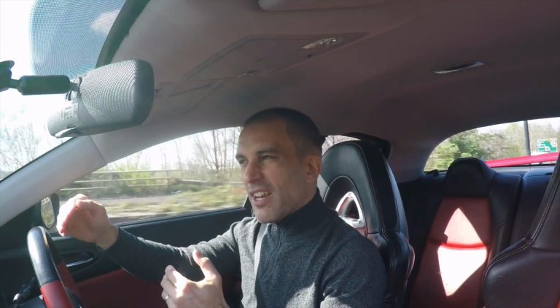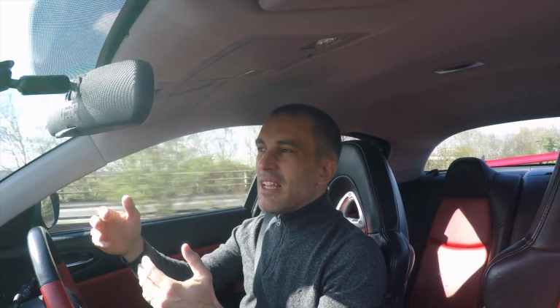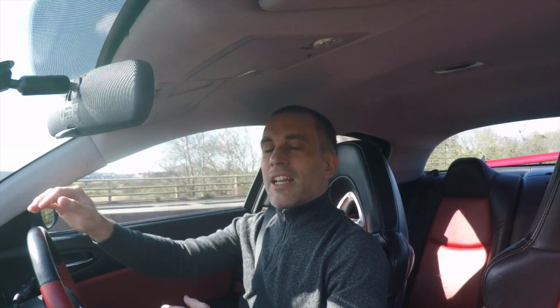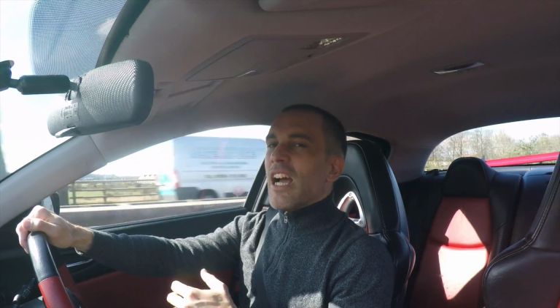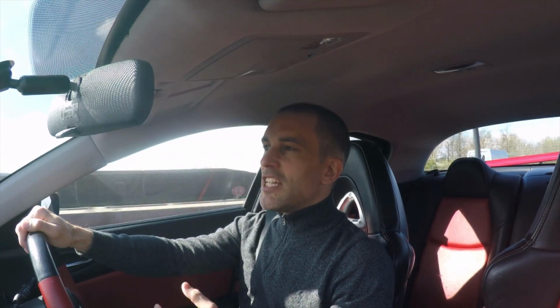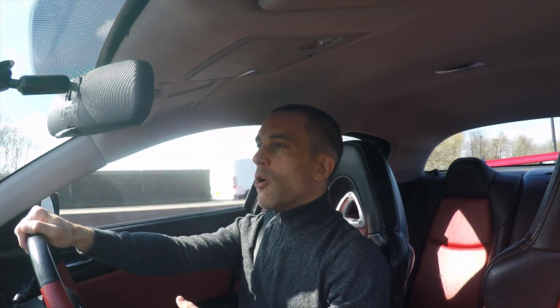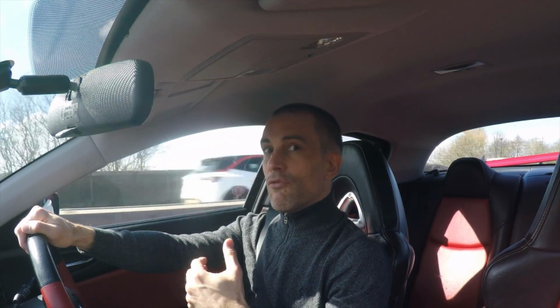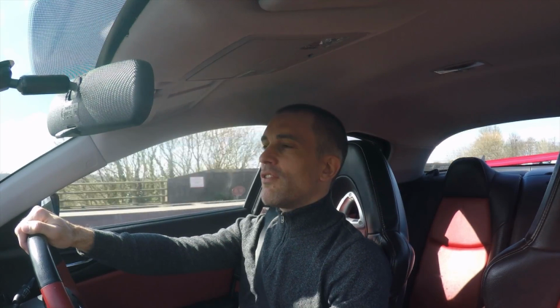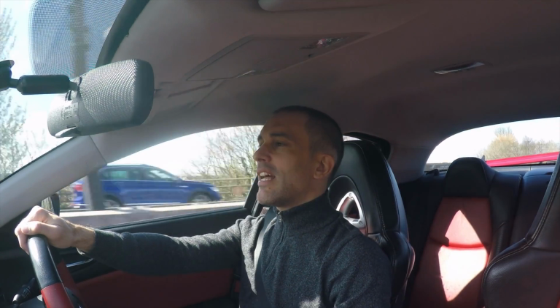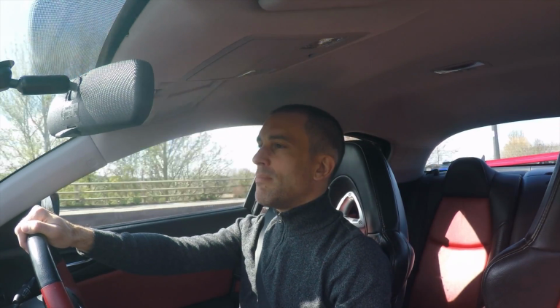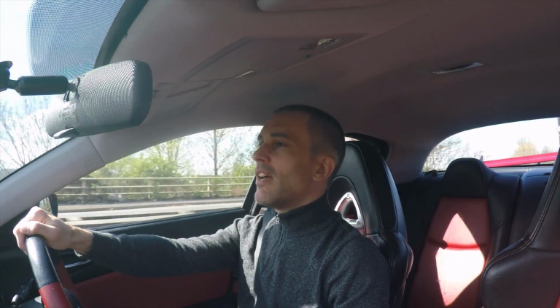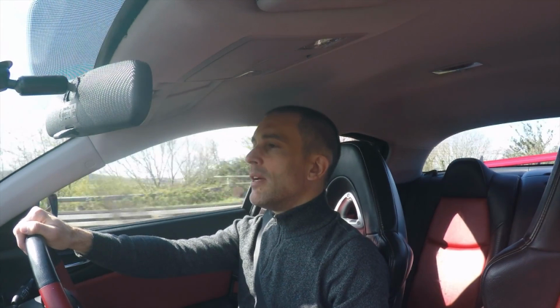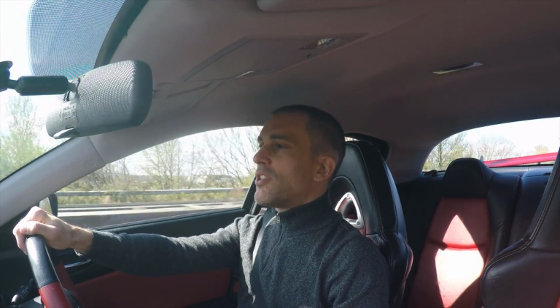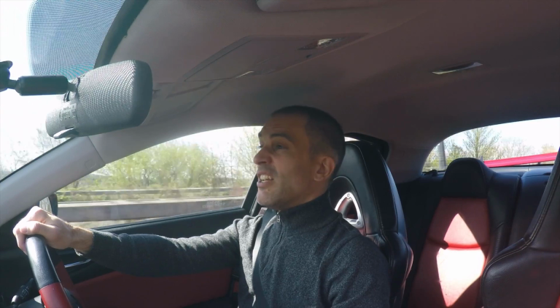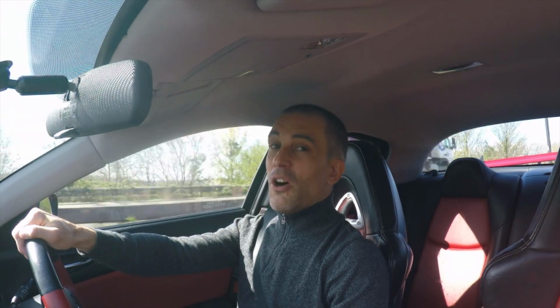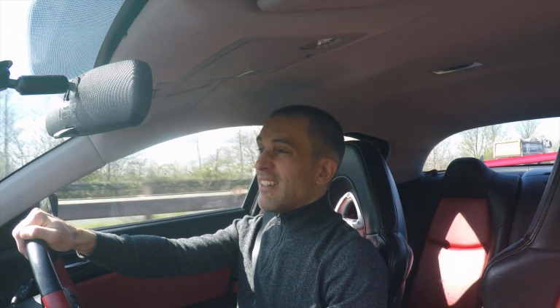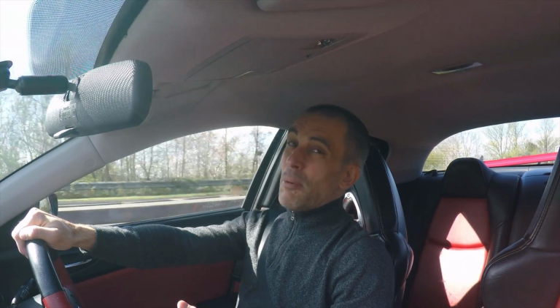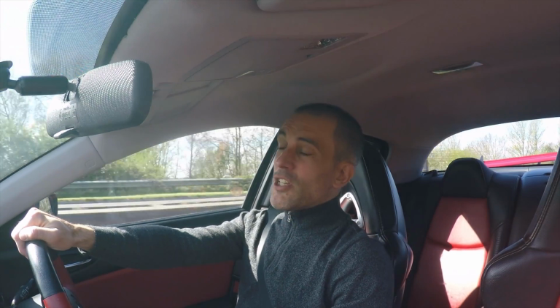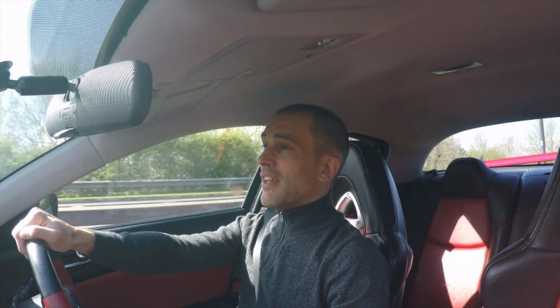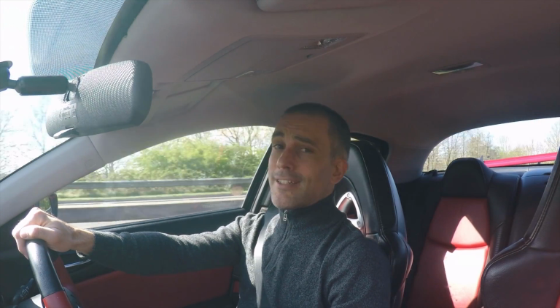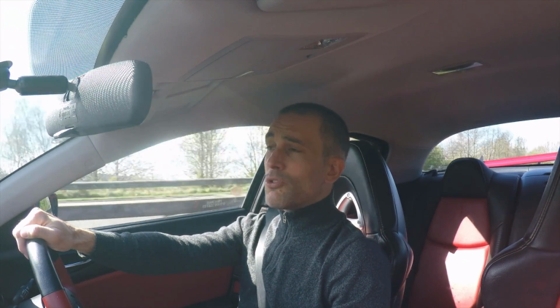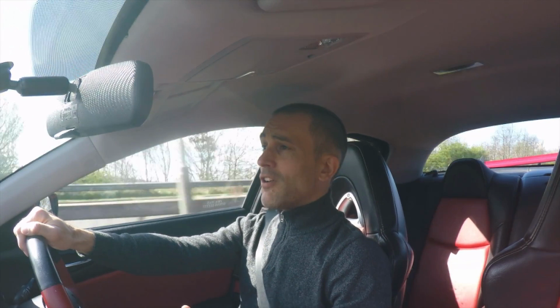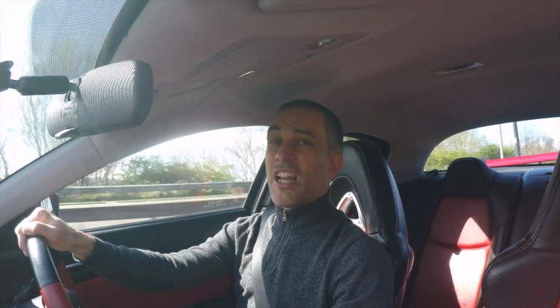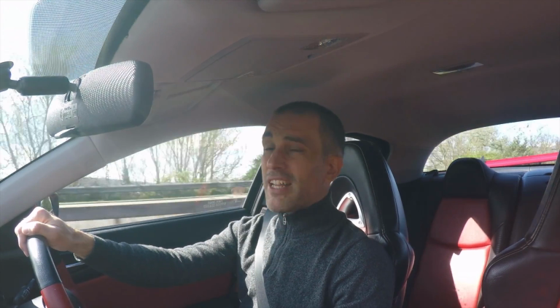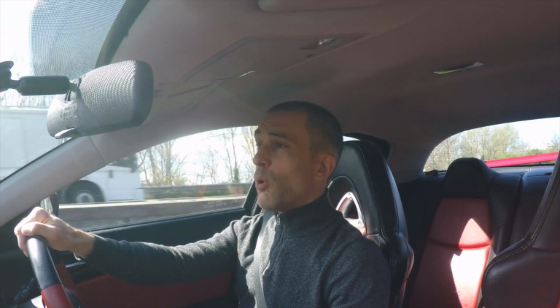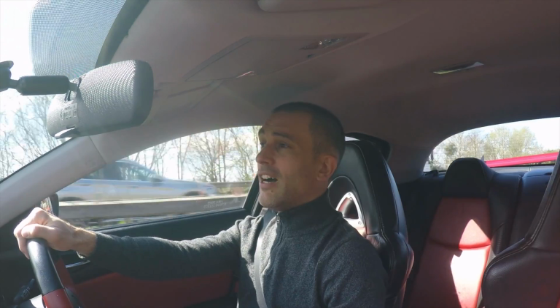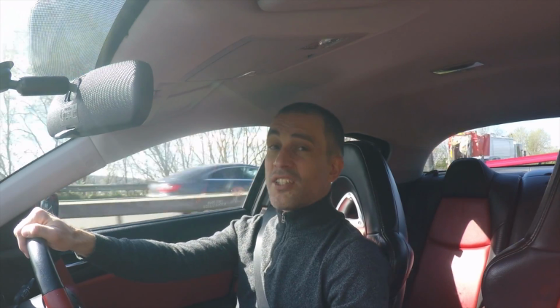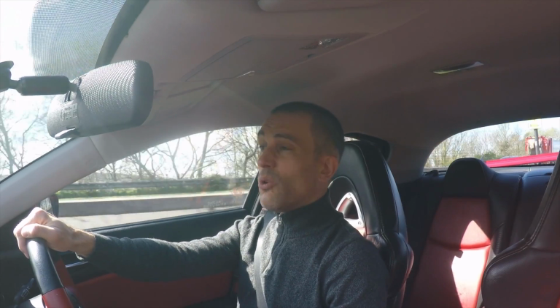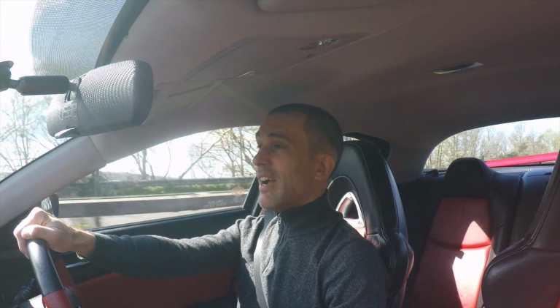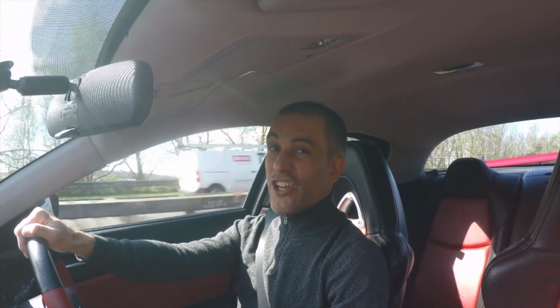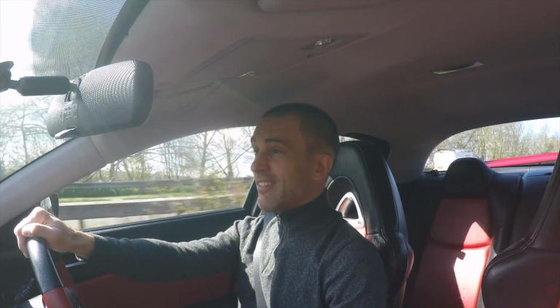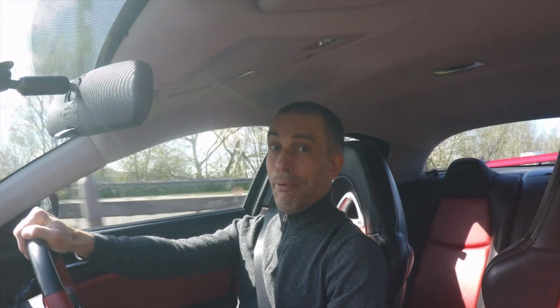It is slightly heavier at the front nose, so I'd expect it understeers a bit more. I haven't really driven it to that extreme yet, and to be quite honest I'm probably not going to either. It is such a hoot to drive — I'm driving an RX-8 sports car with a ton of torque and it's electric. Brilliant!